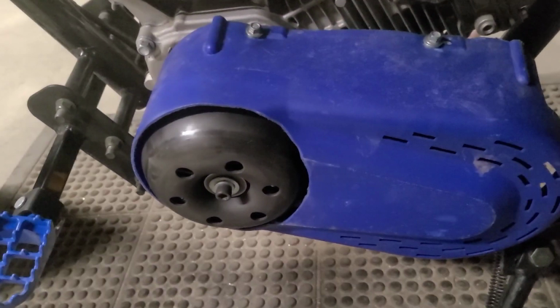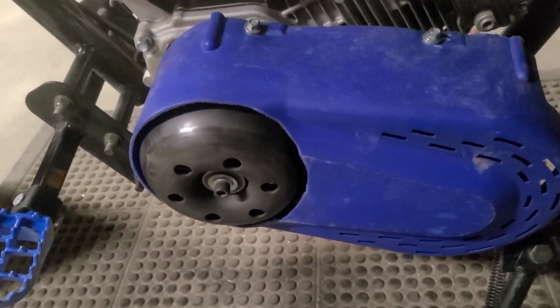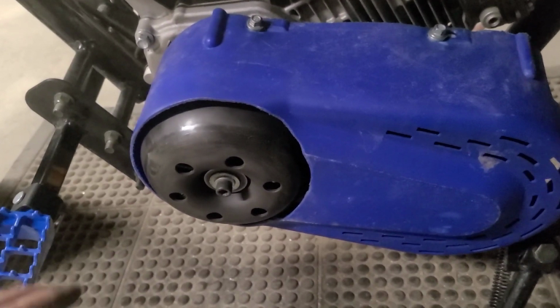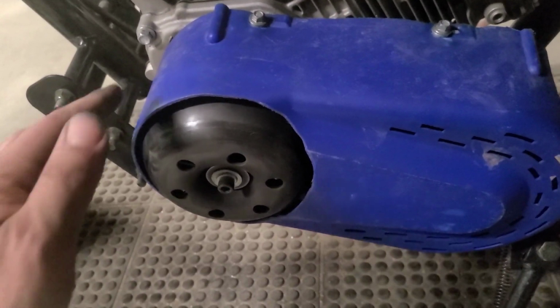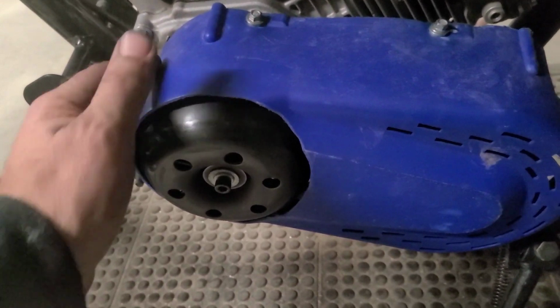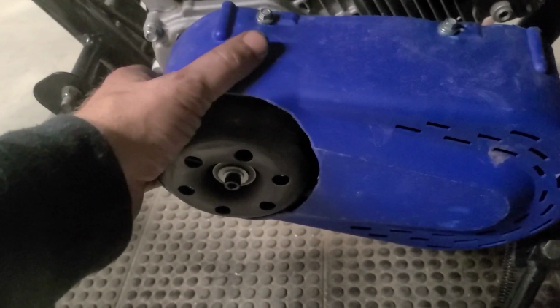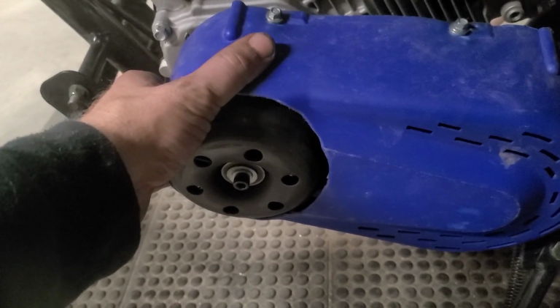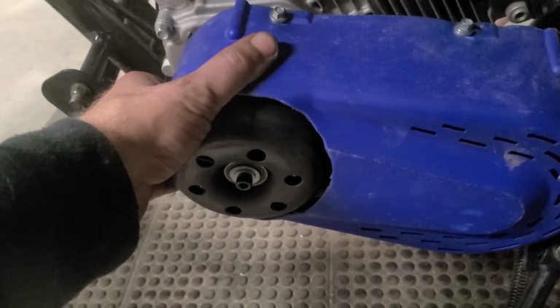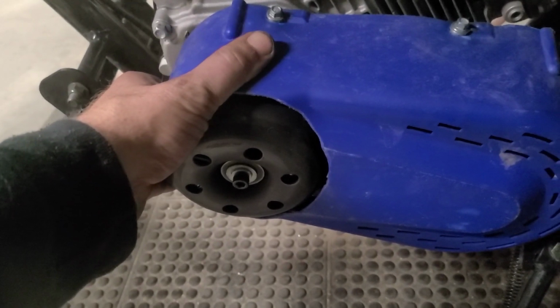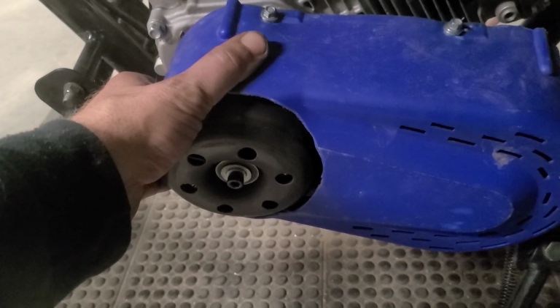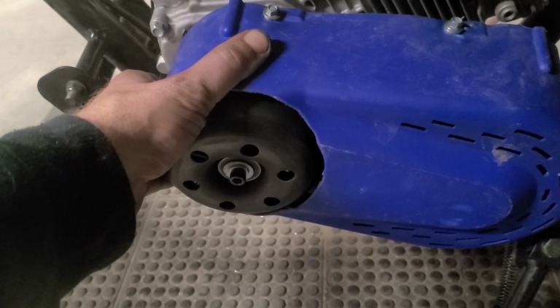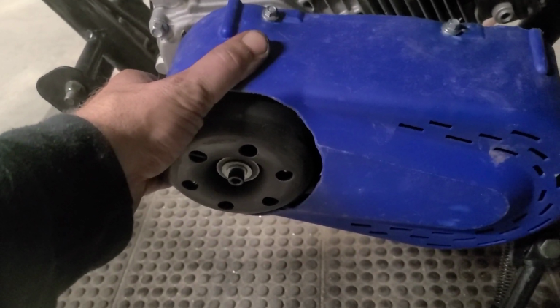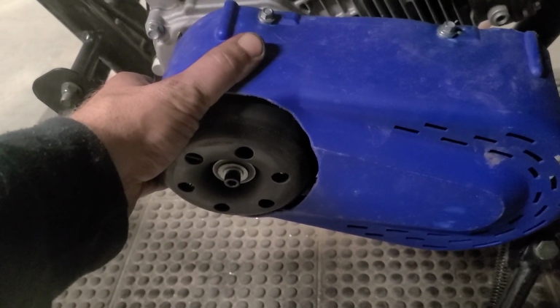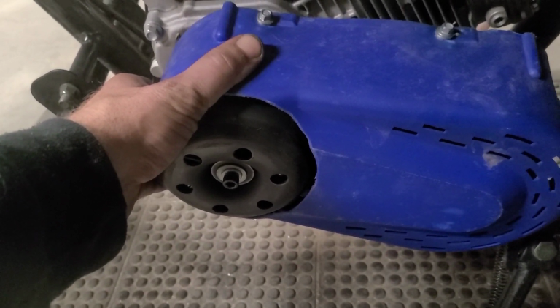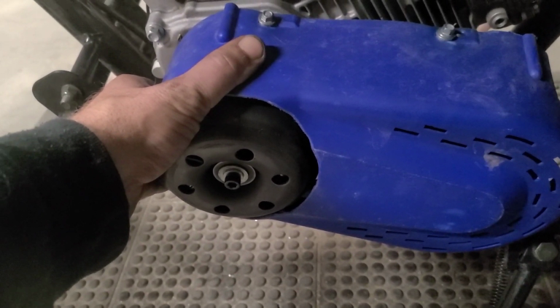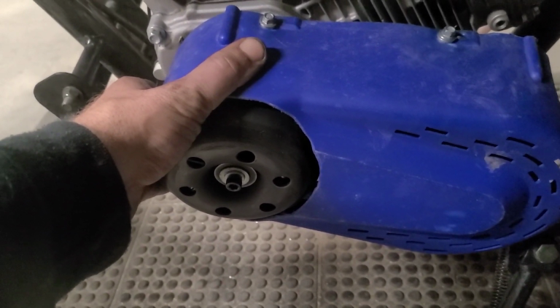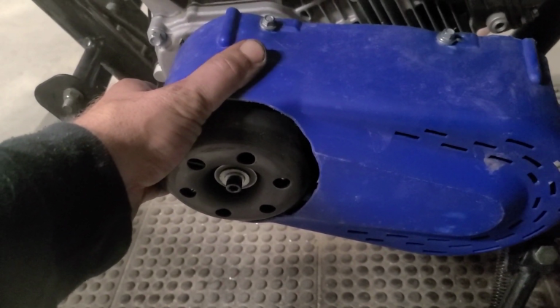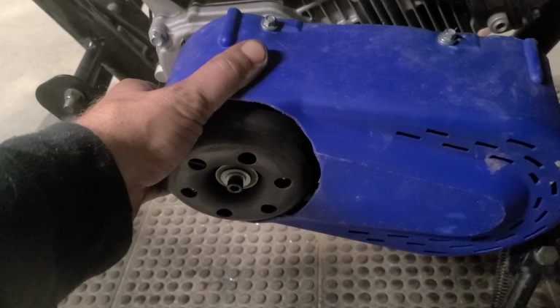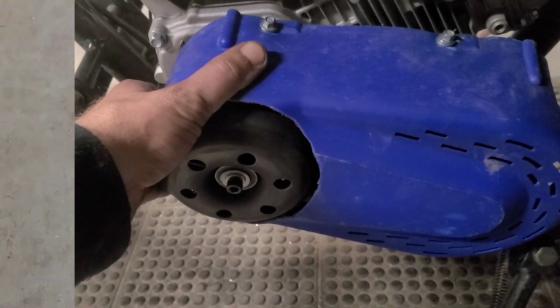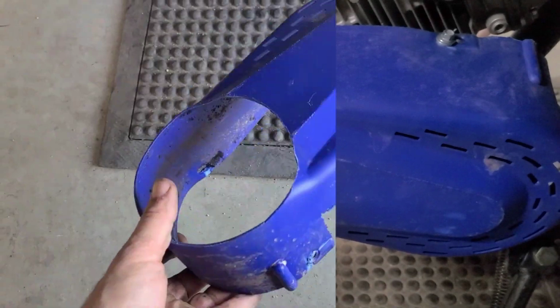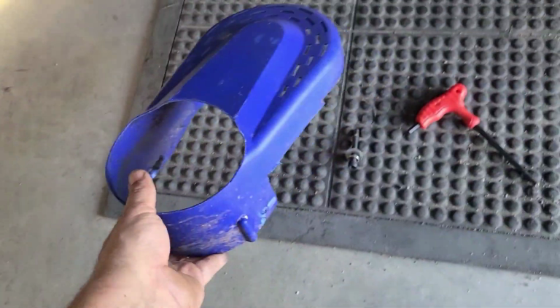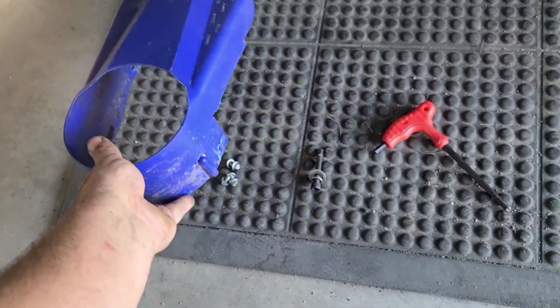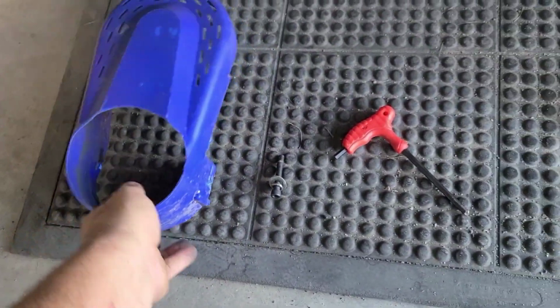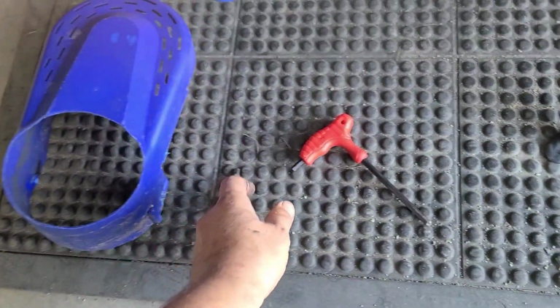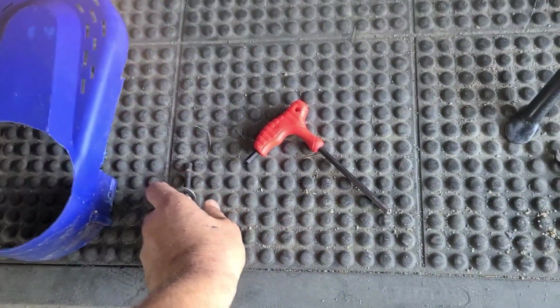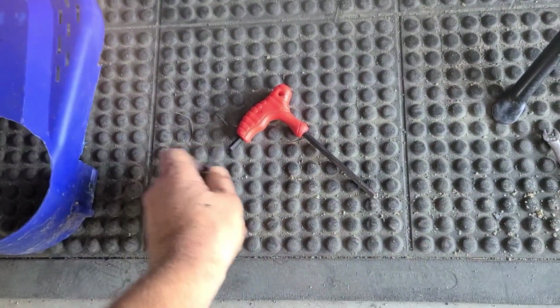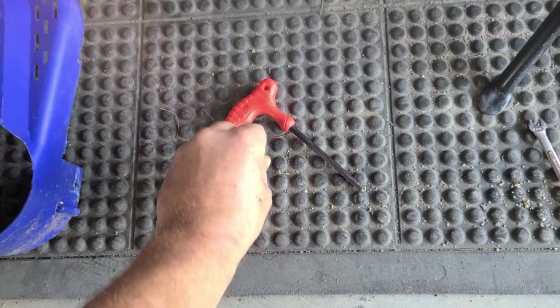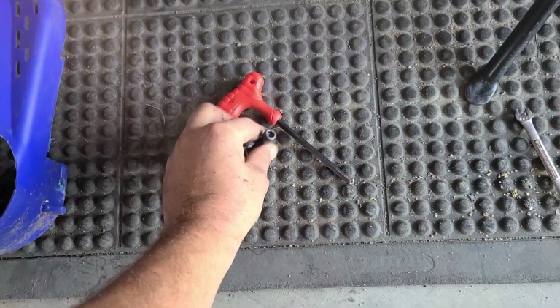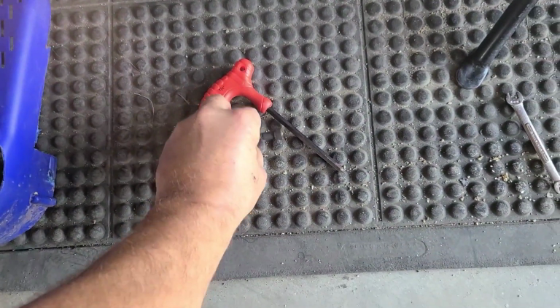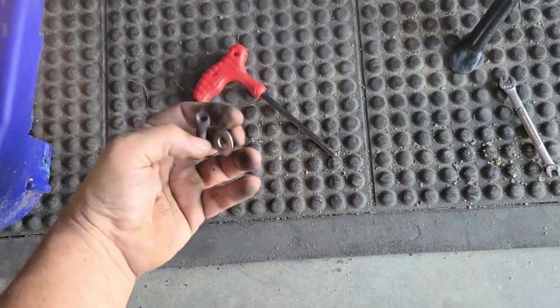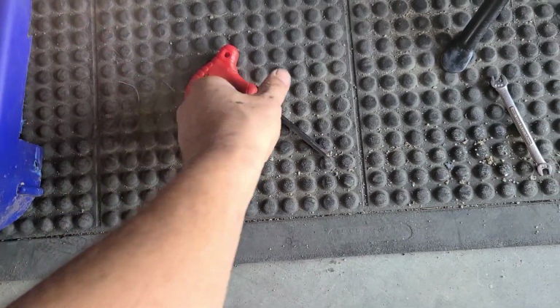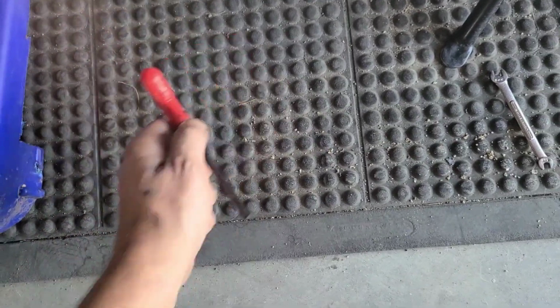Since everything we are servicing is underneath this cover, it's gonna be the first thing to come off. Now that our cover is off, put everything aside.